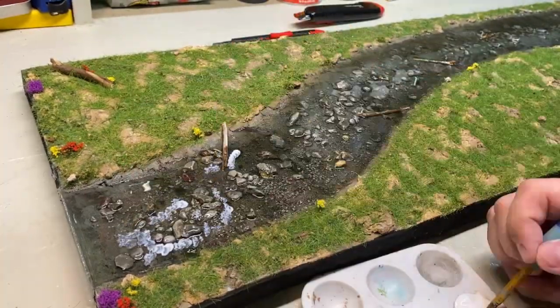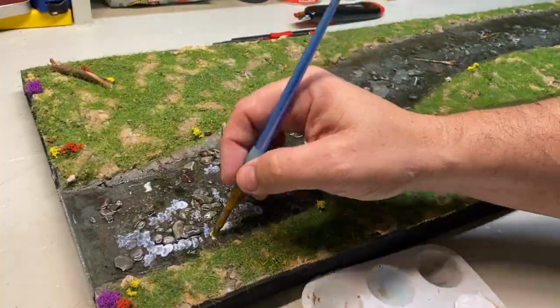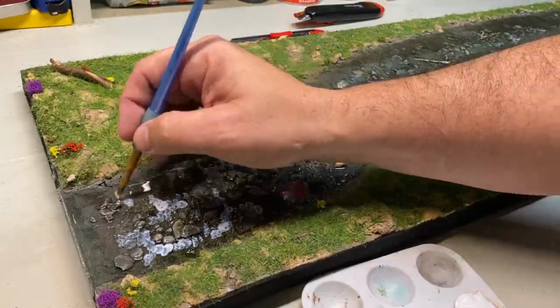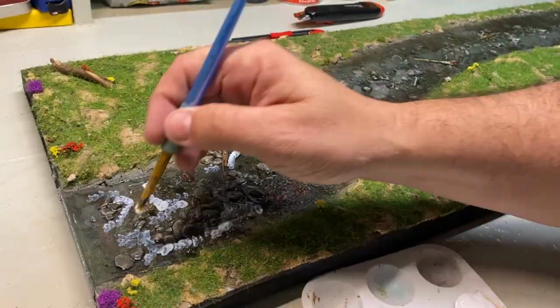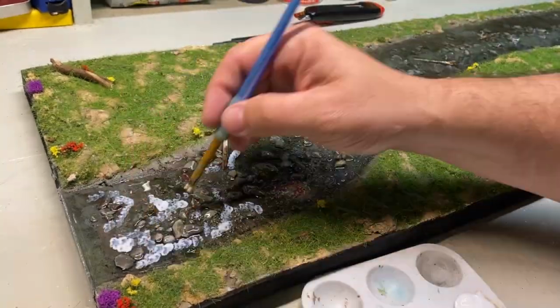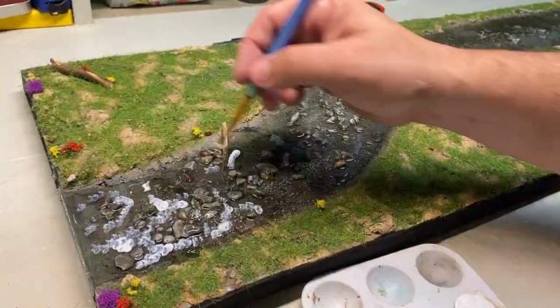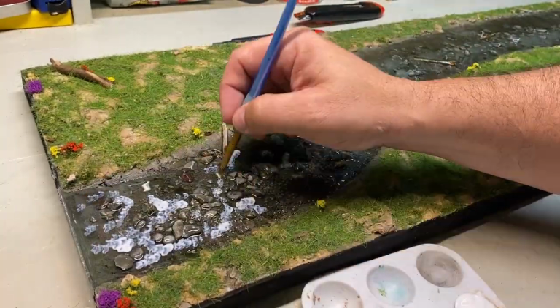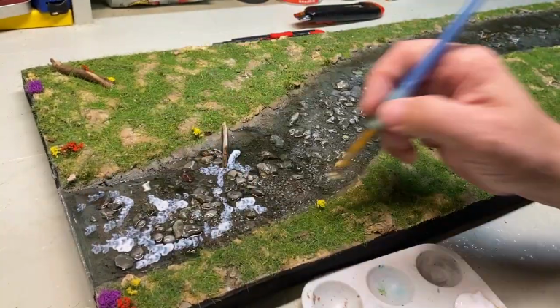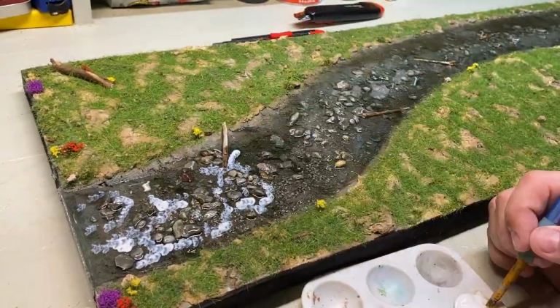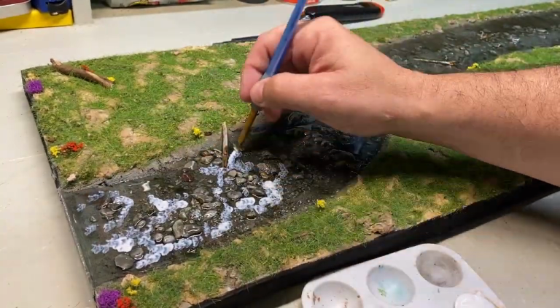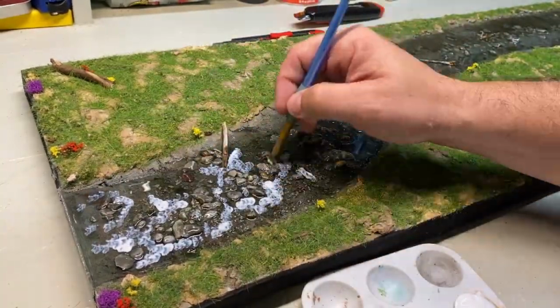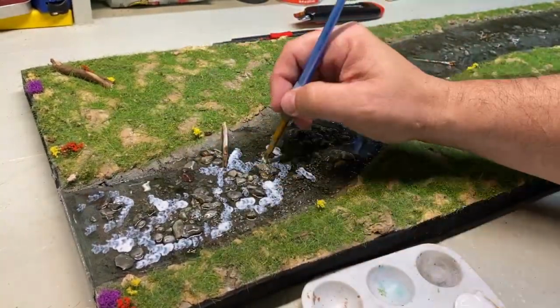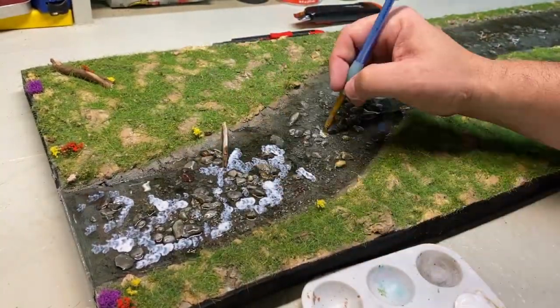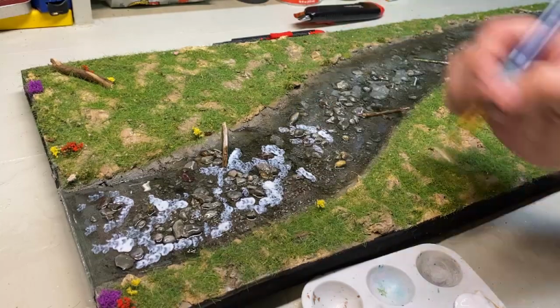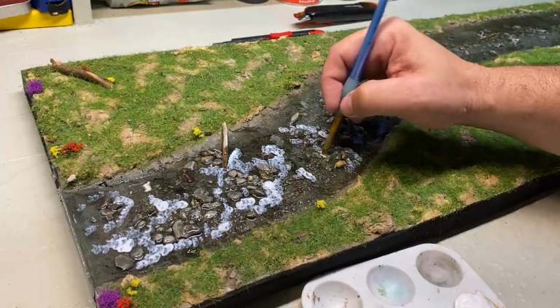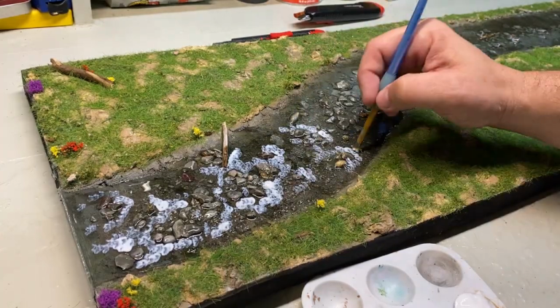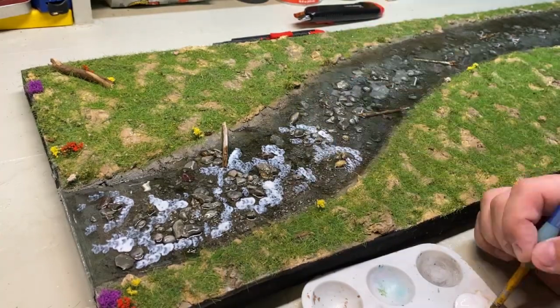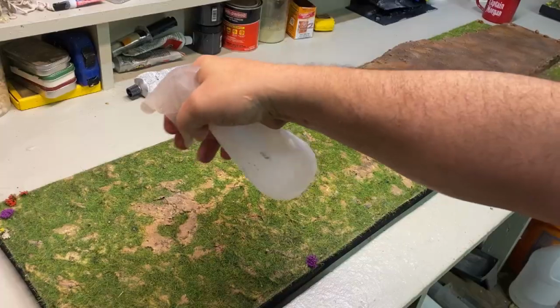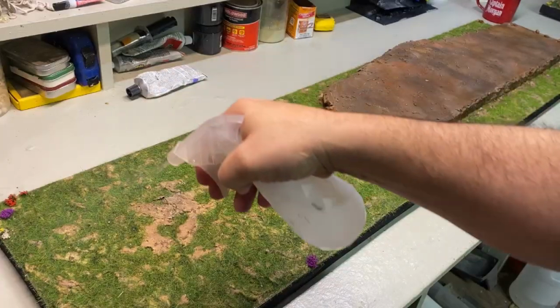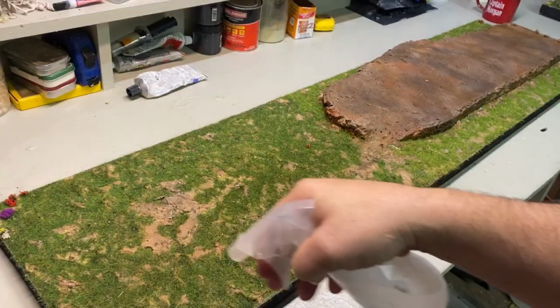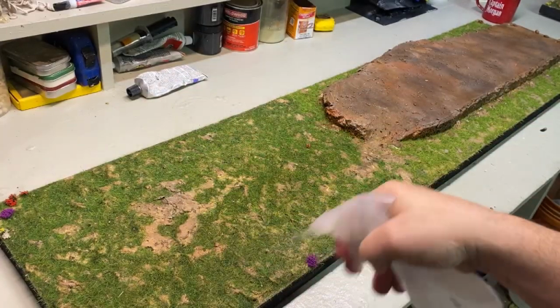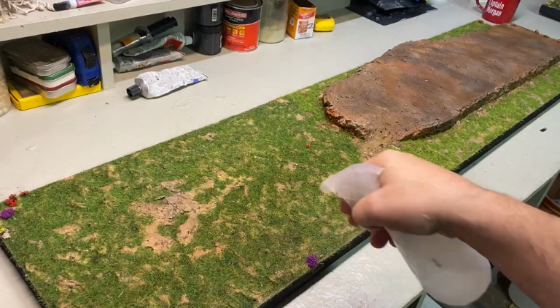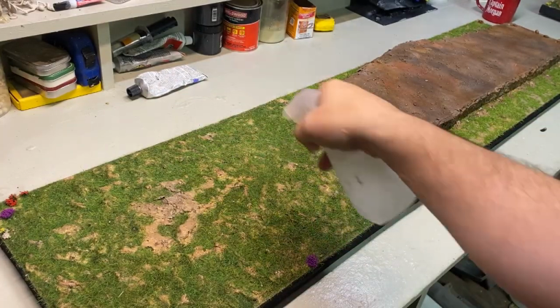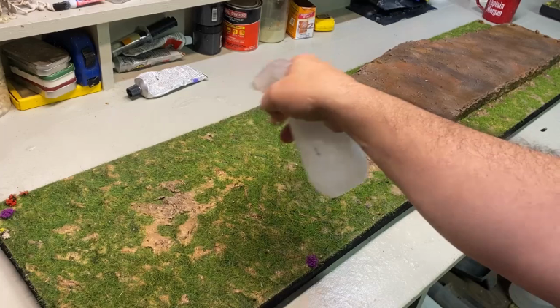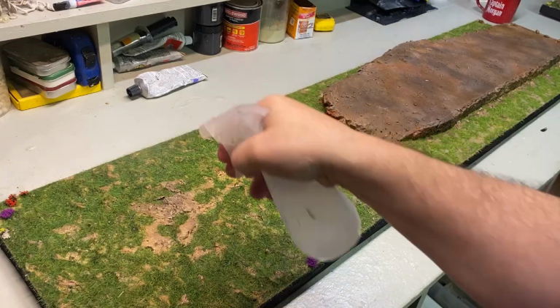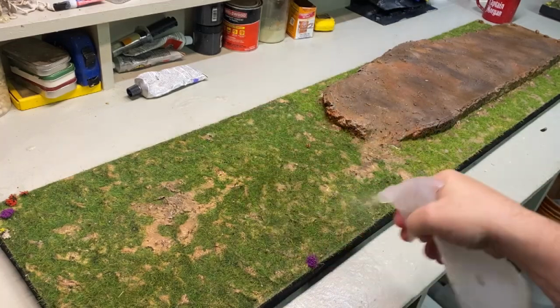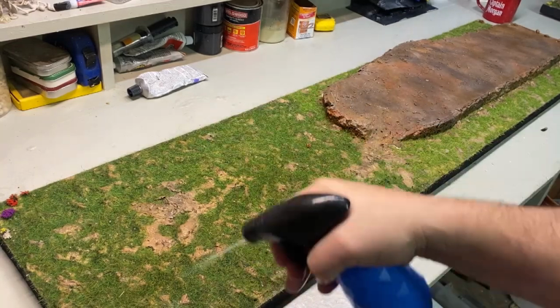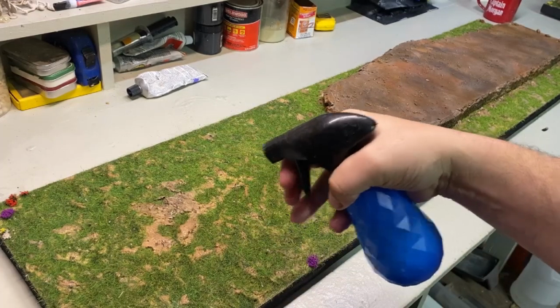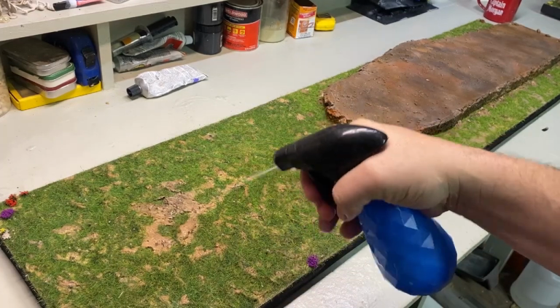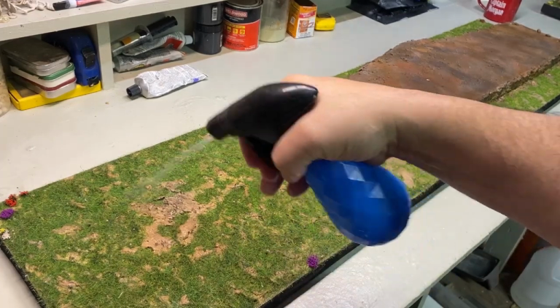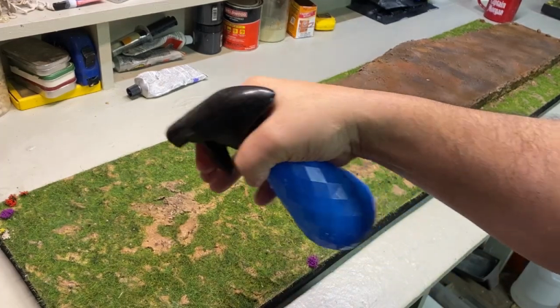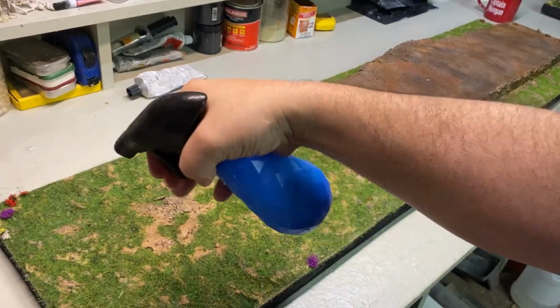I blotted on some Mod Podge to make some ripples, and this worked fairly well. I cleaned everything off, sprayed all the grass with isopropyl alcohol, and then sealed it with watered-down PVA glue to lock it in.